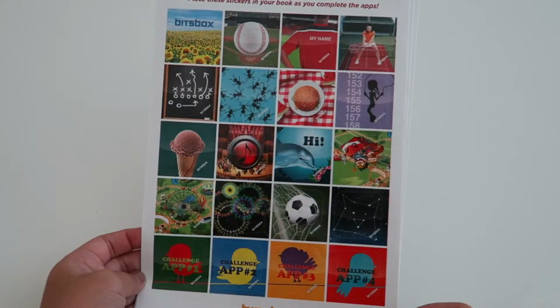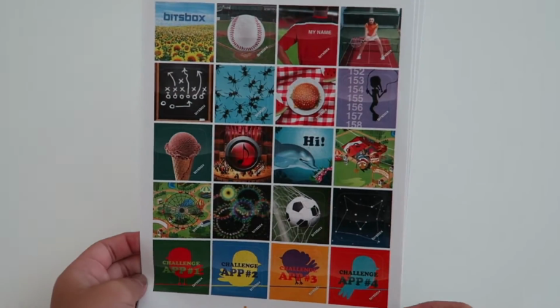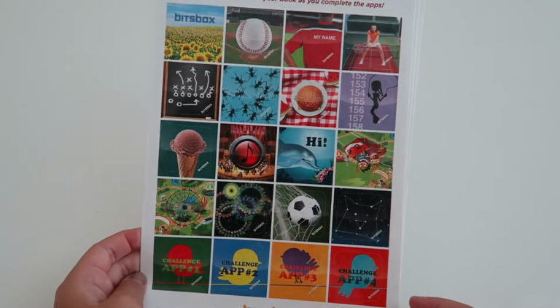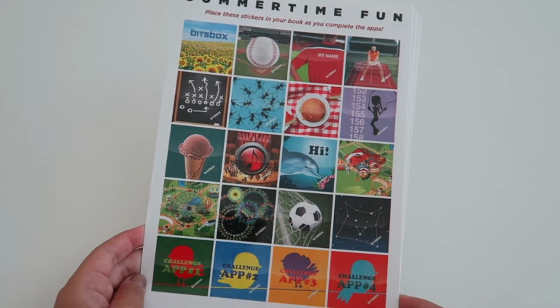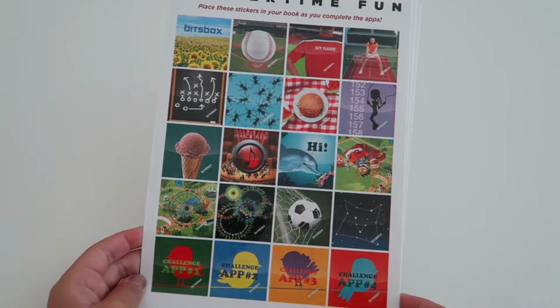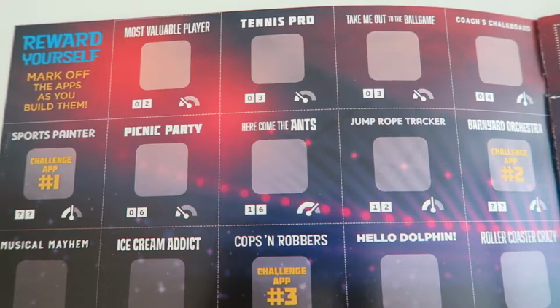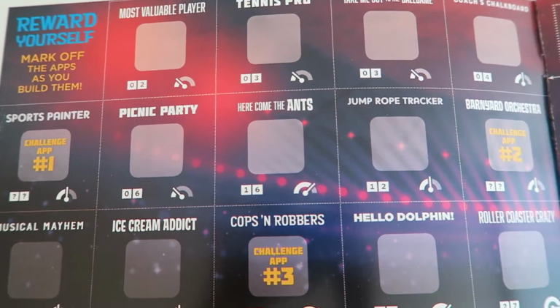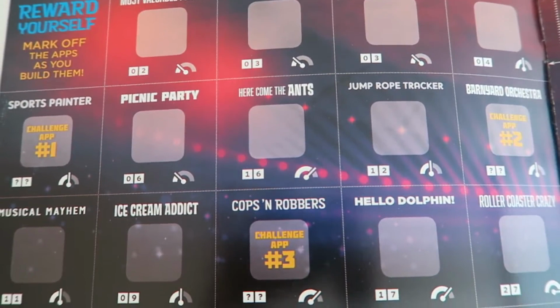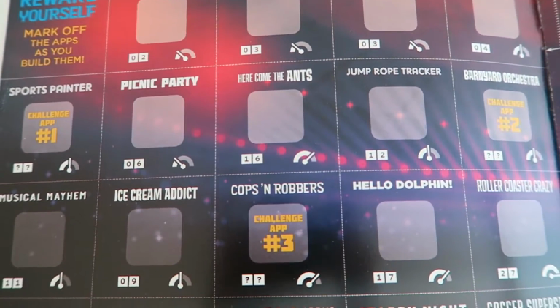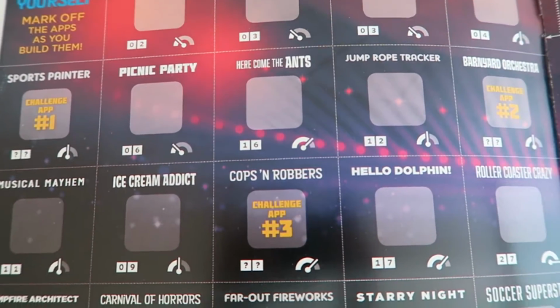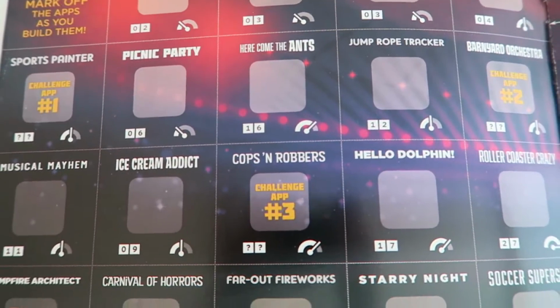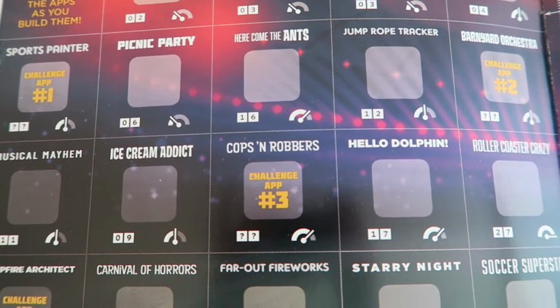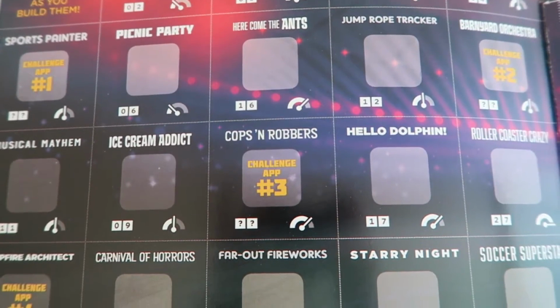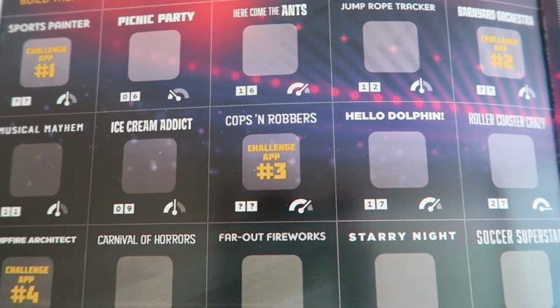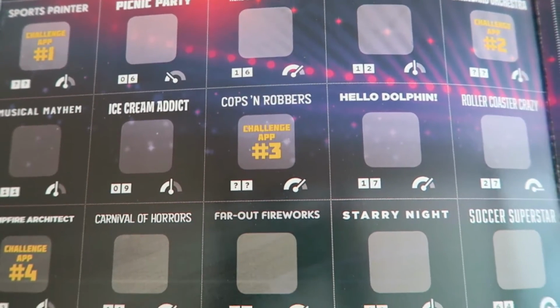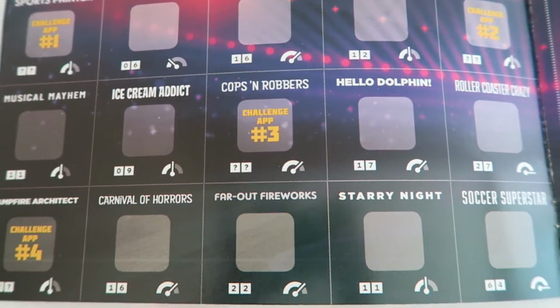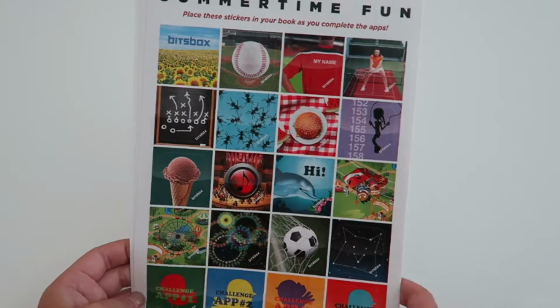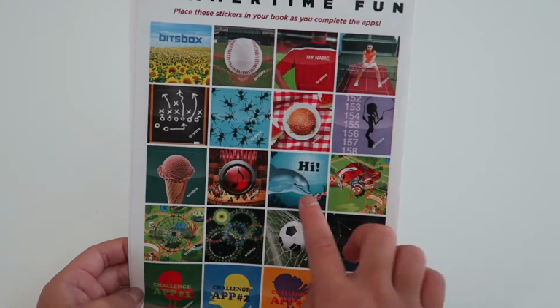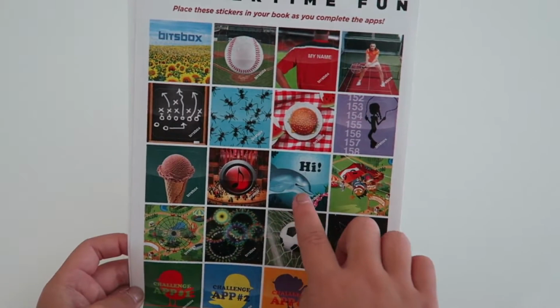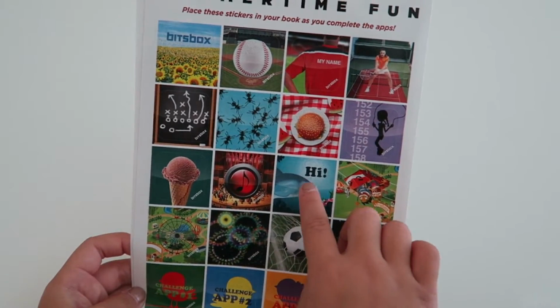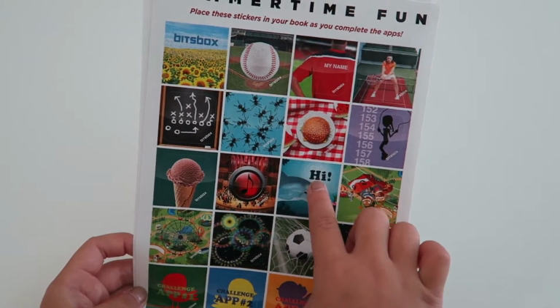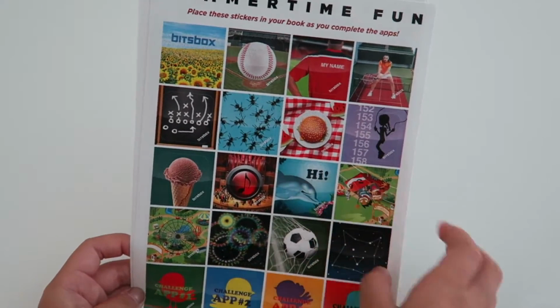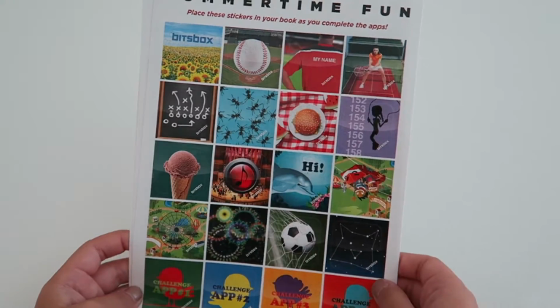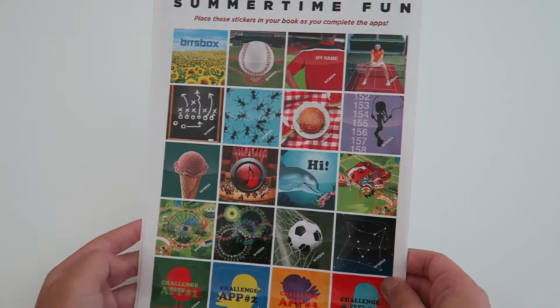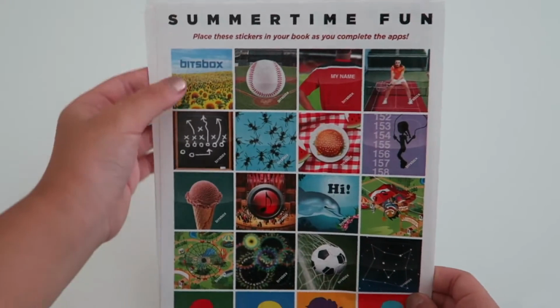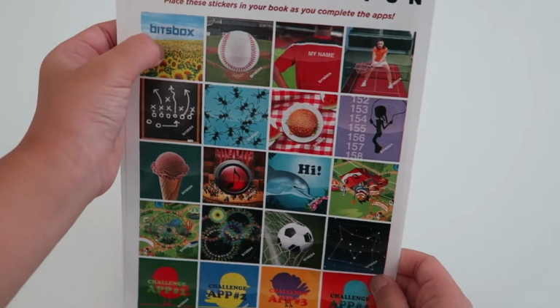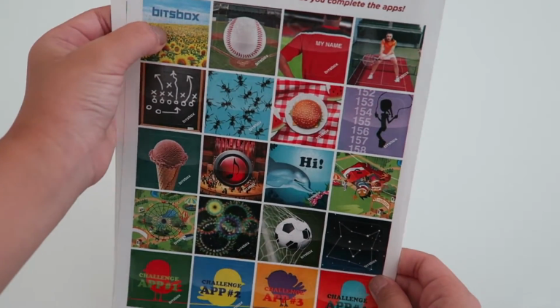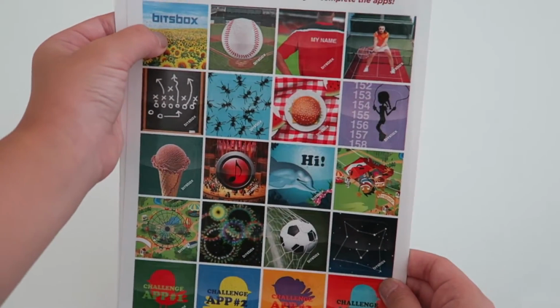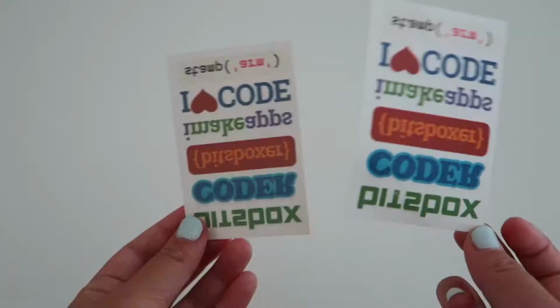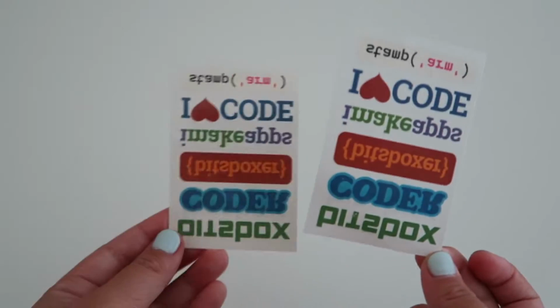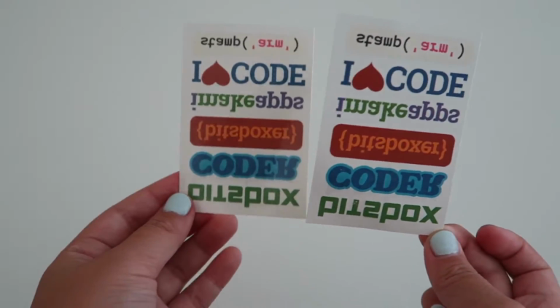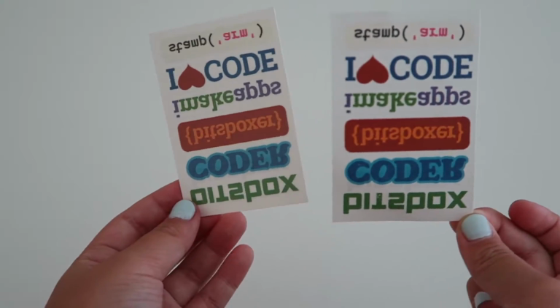These are the stickers that you put in the book when you complete the app. I like how the dolphin is like saying hi and it says Bix Box. So it comes with these tattoos.